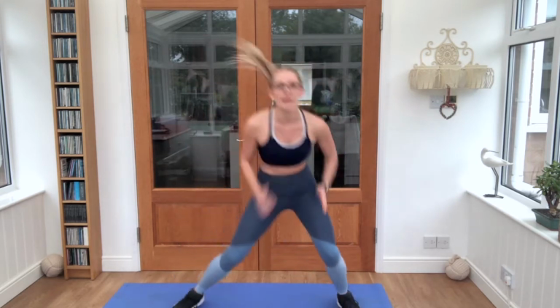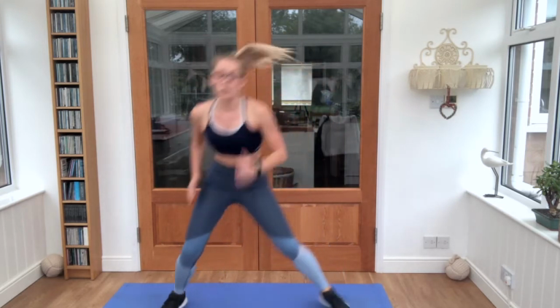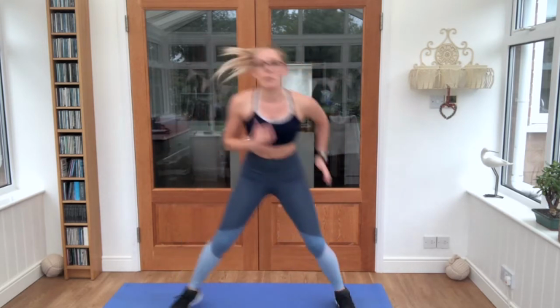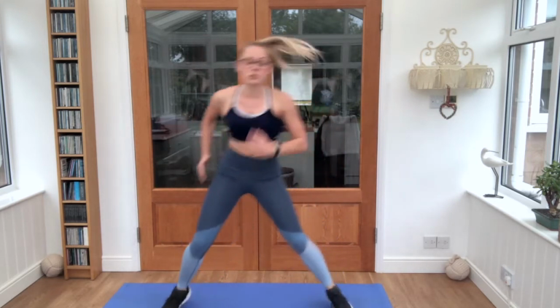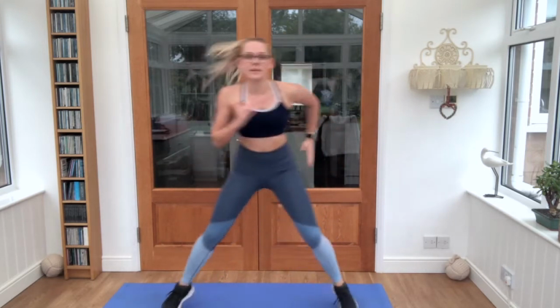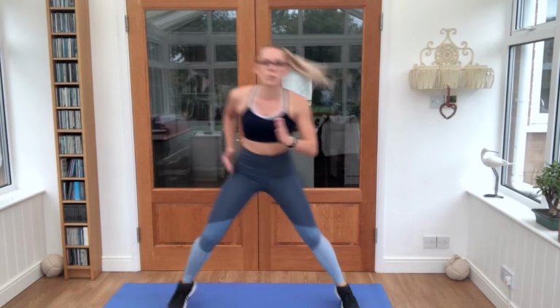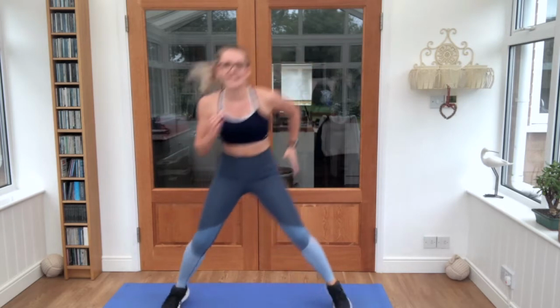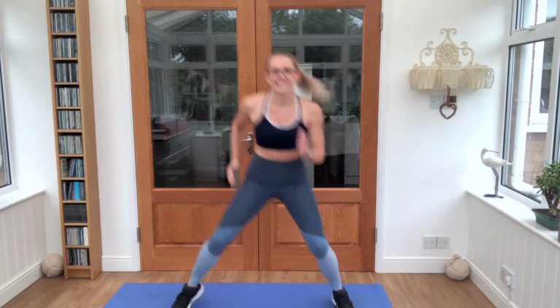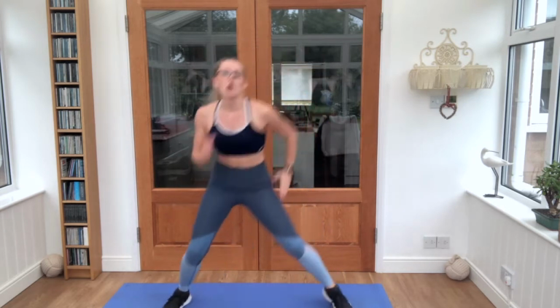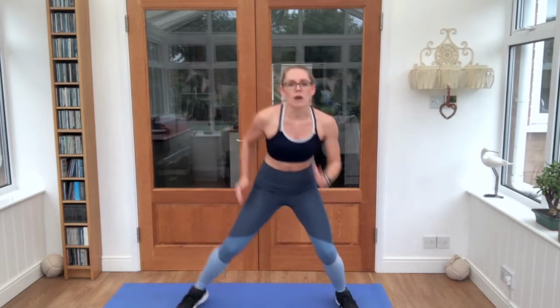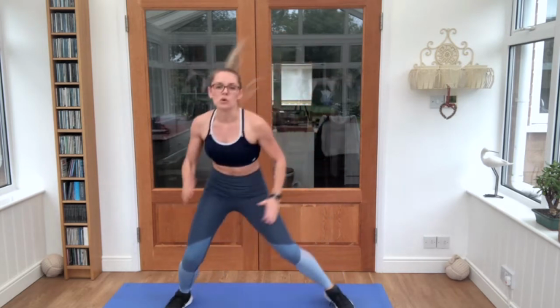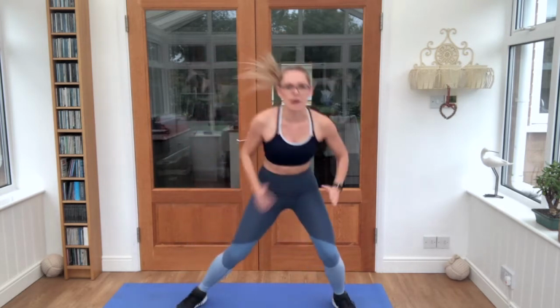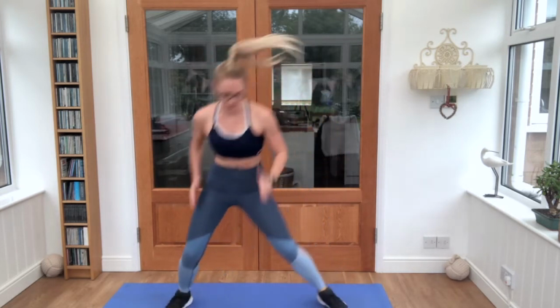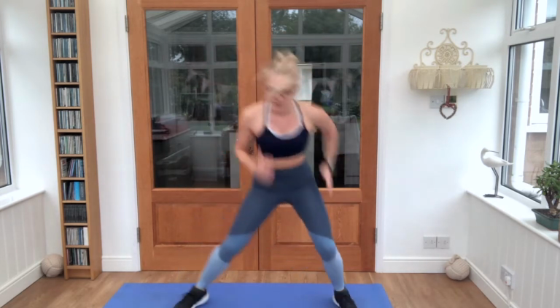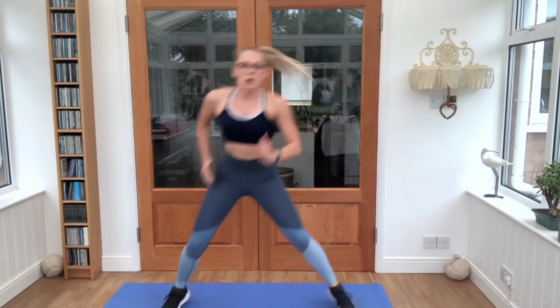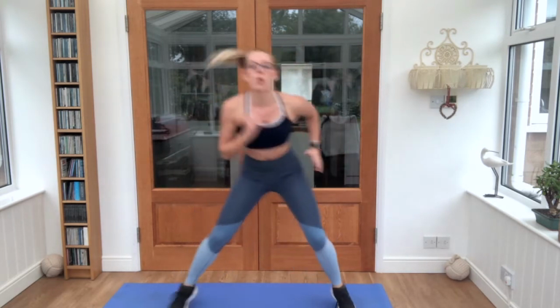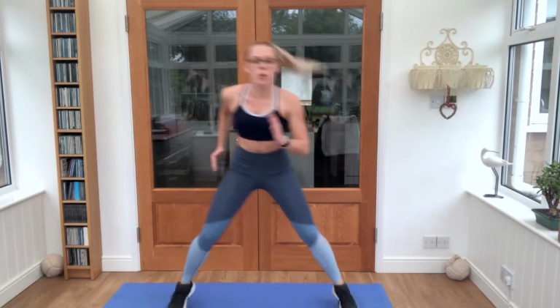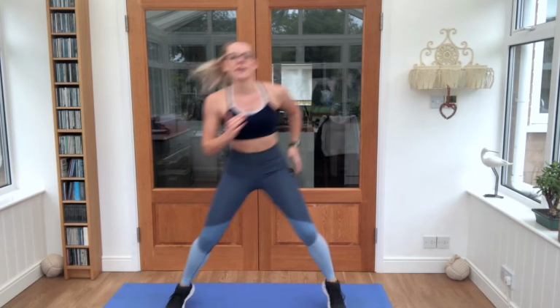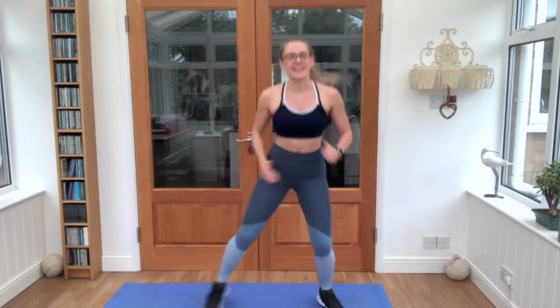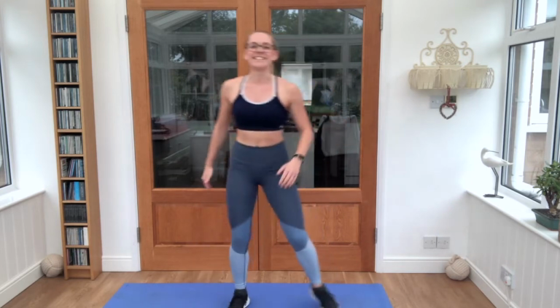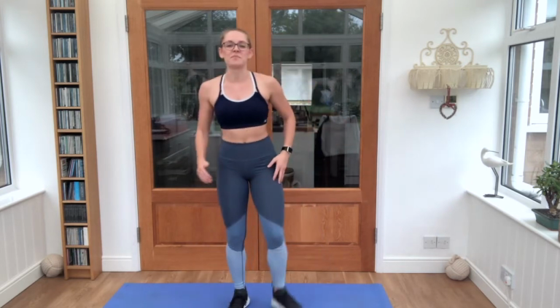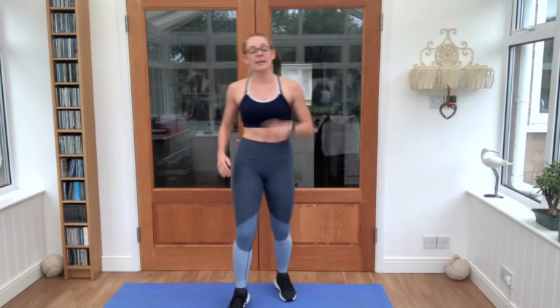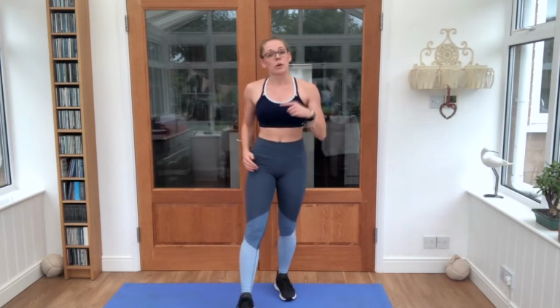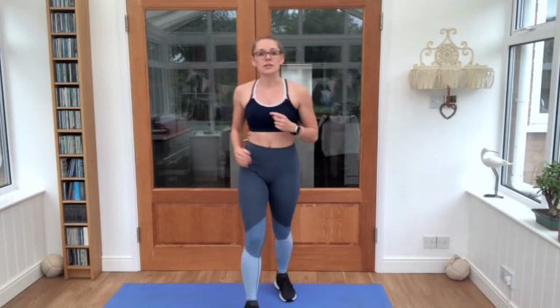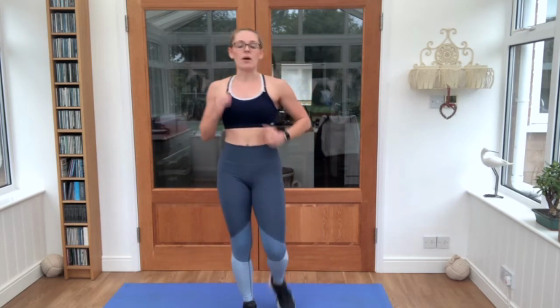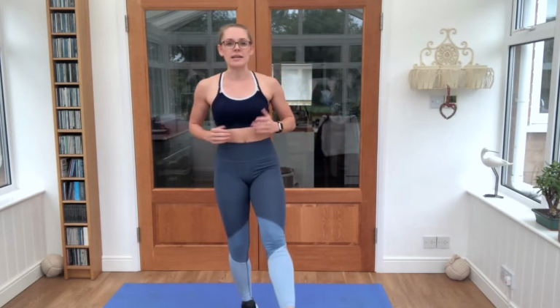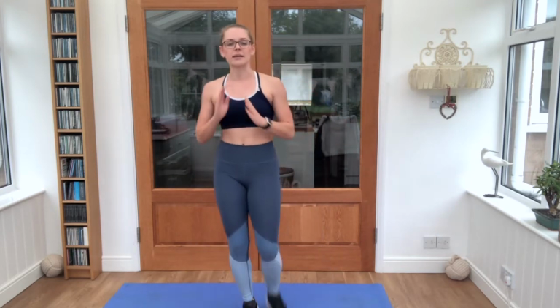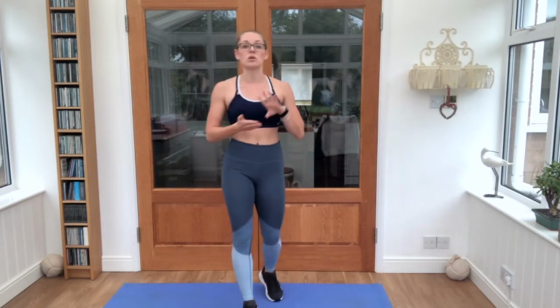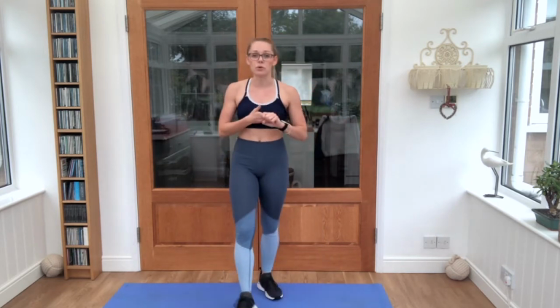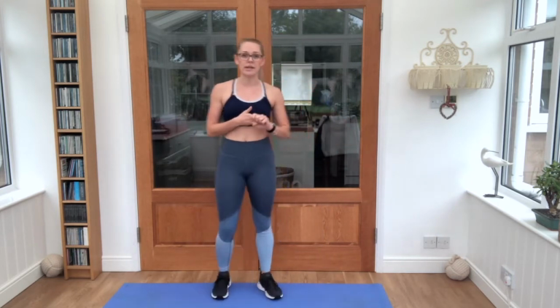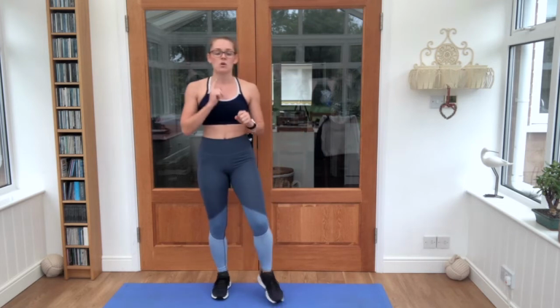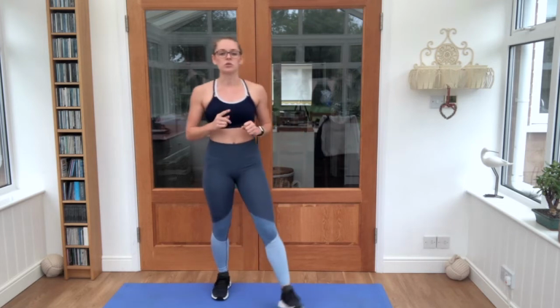We're going back to repeat all of these exercises one more time. Ten second break. We're going into our high knees and squat — four high knees, one squat. Let's go.